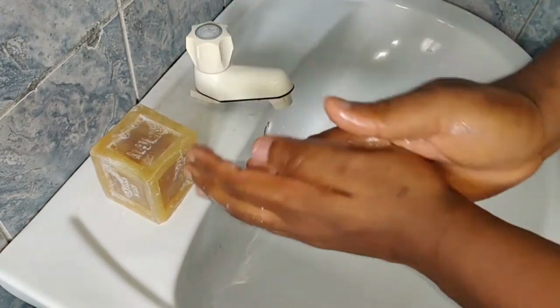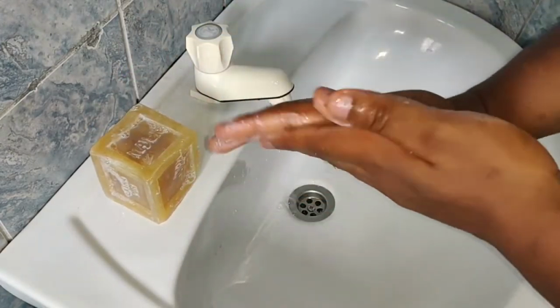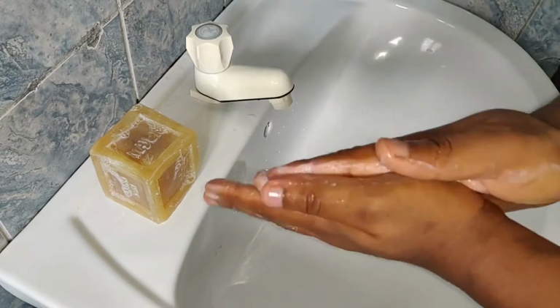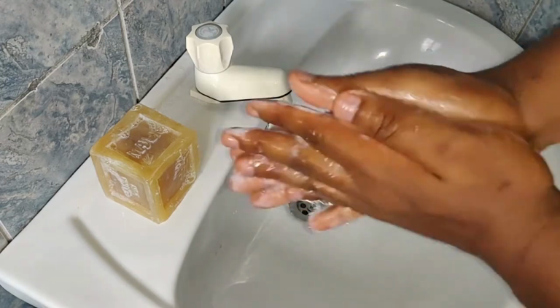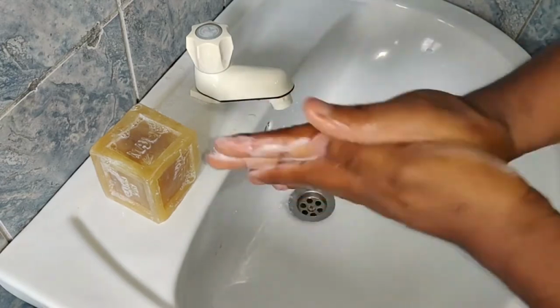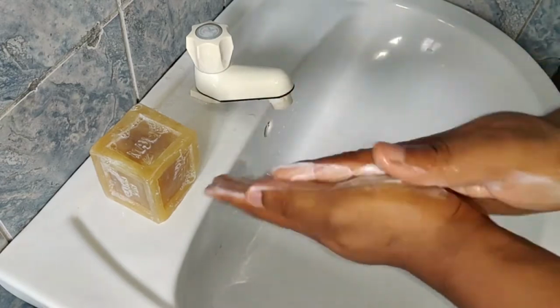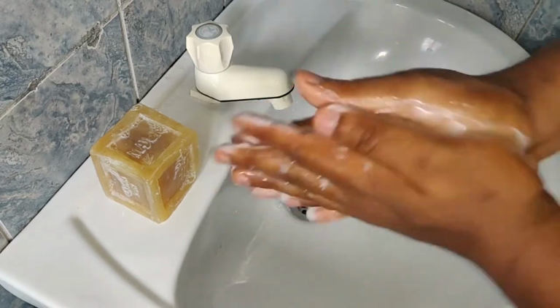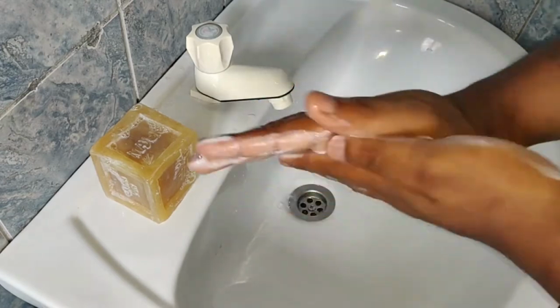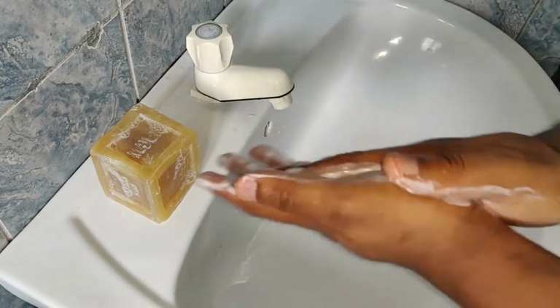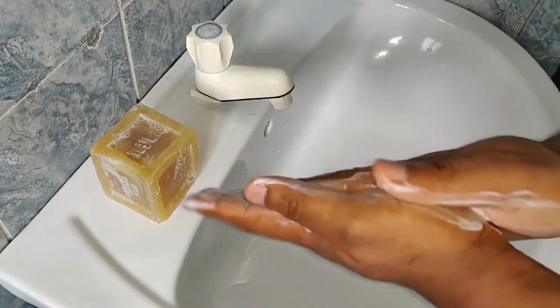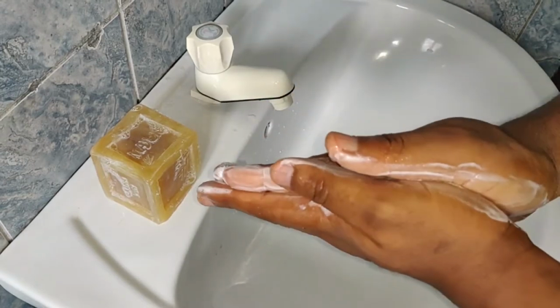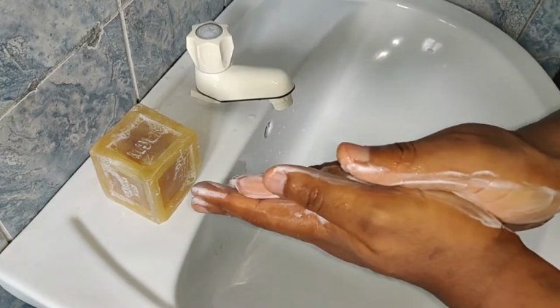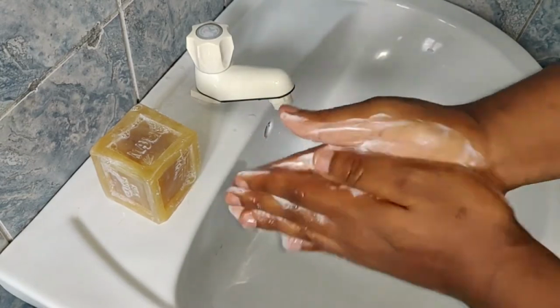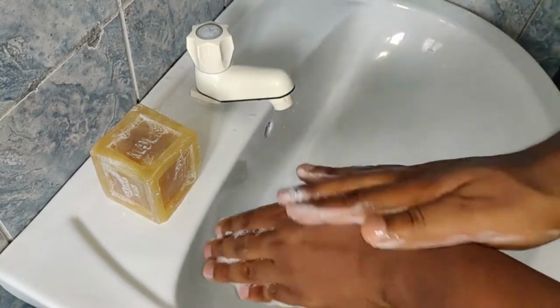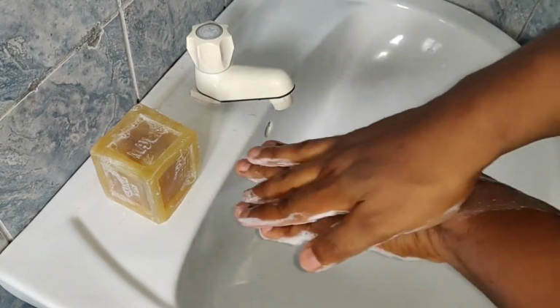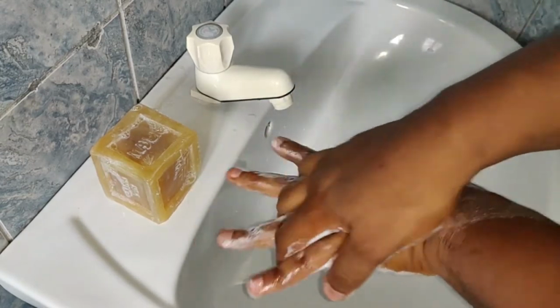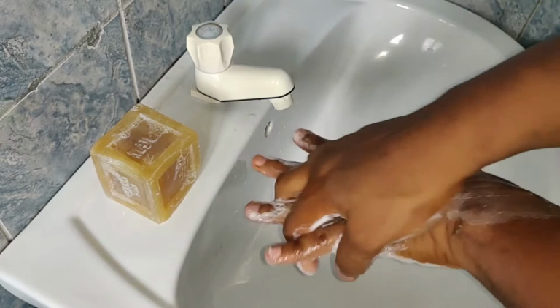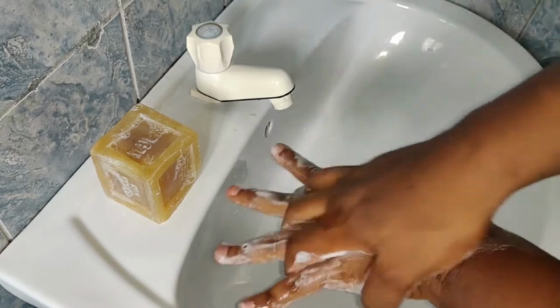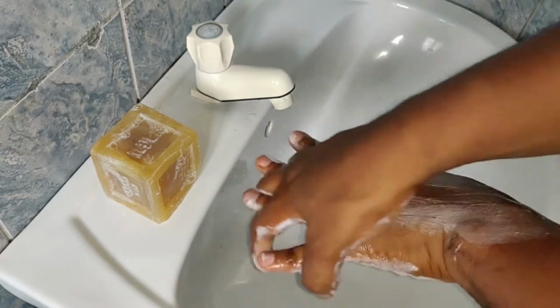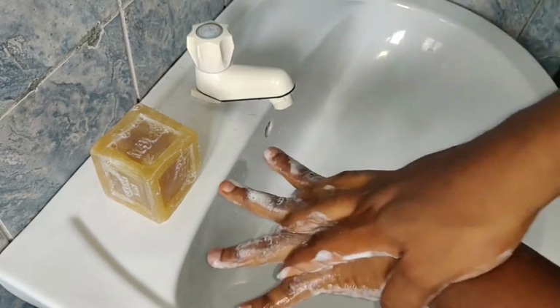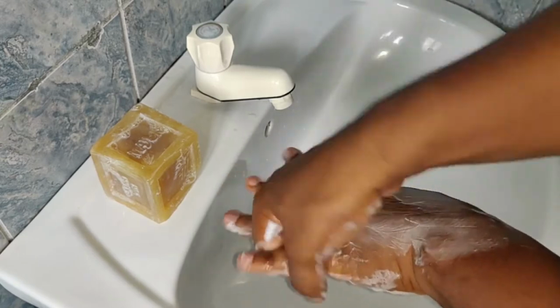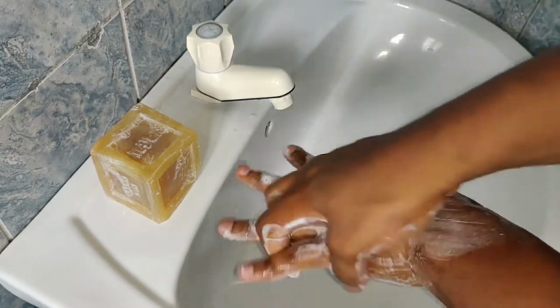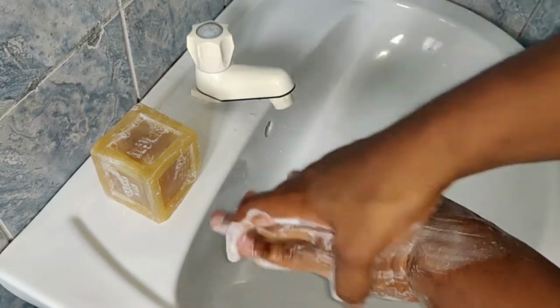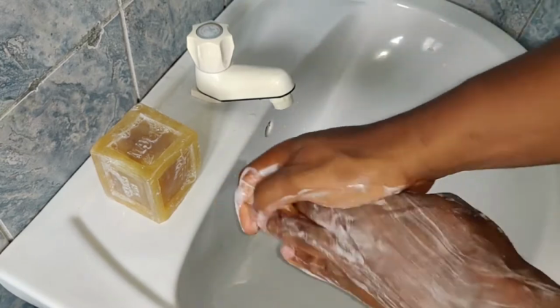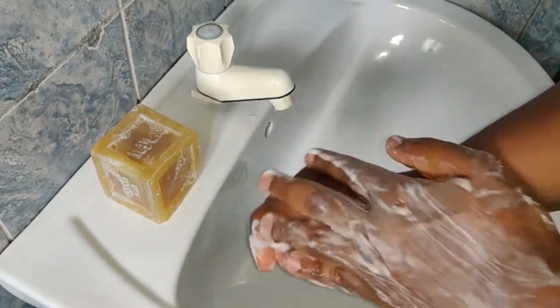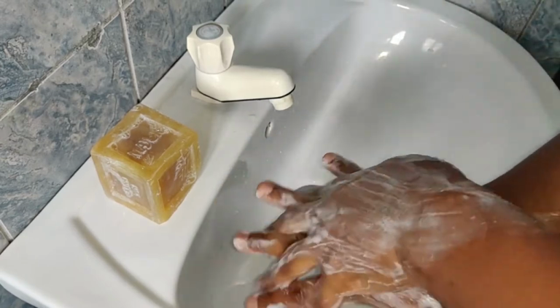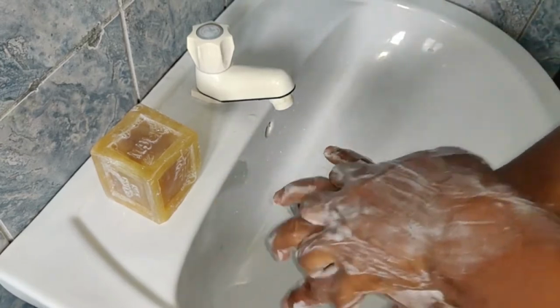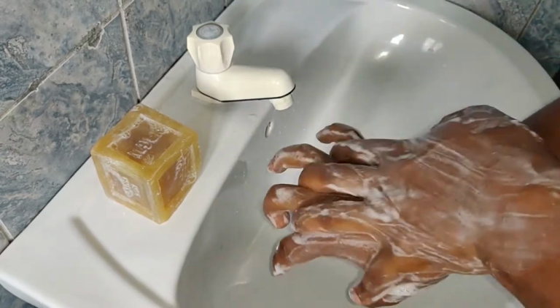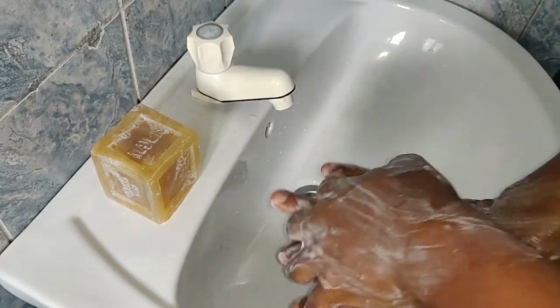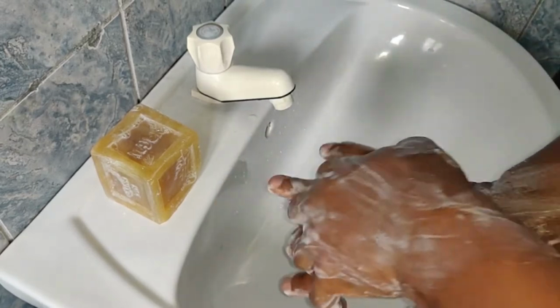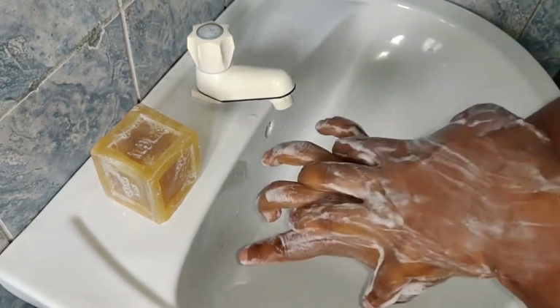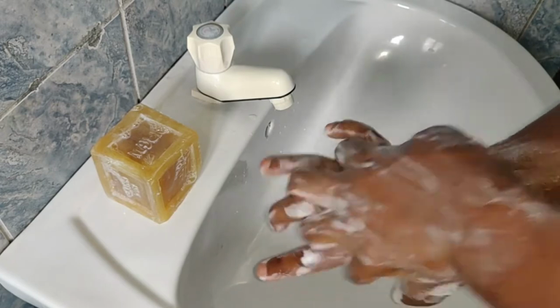First you rub like this, then between the palms. Very important.